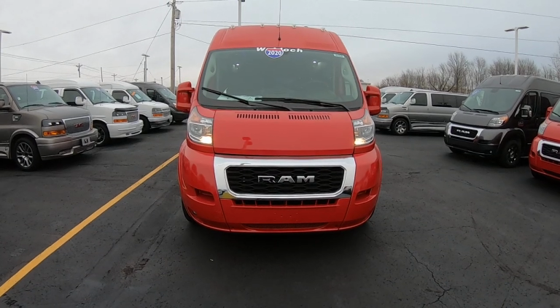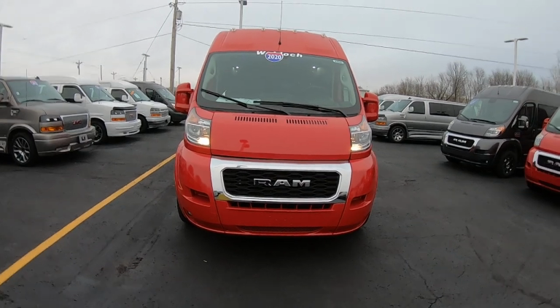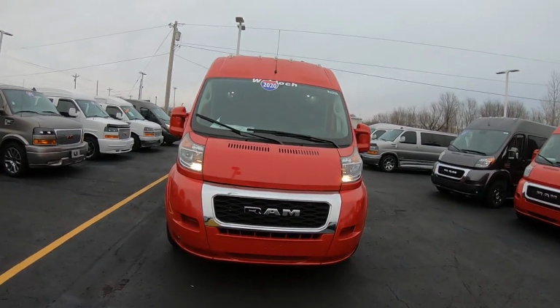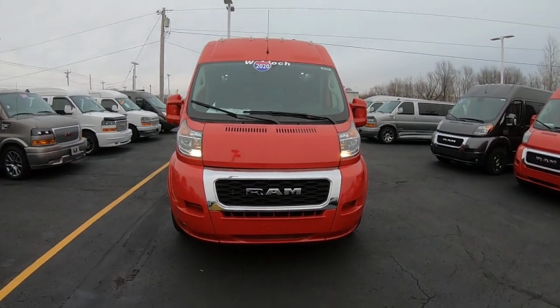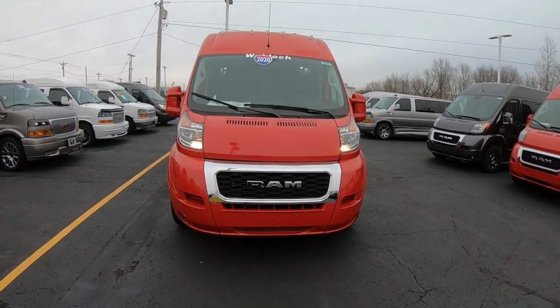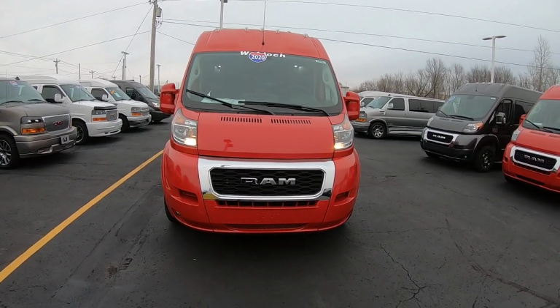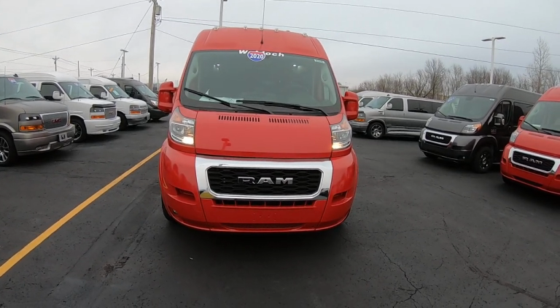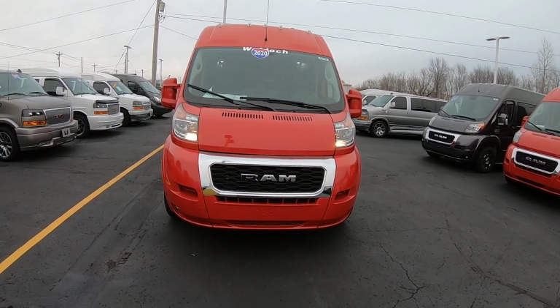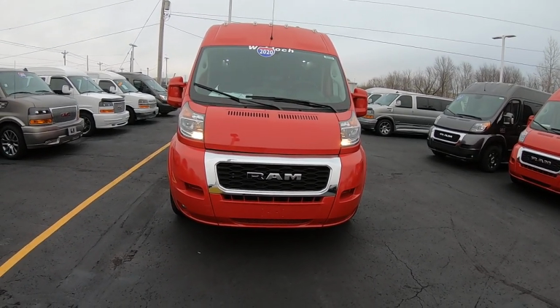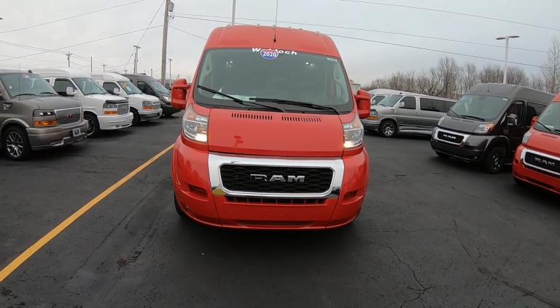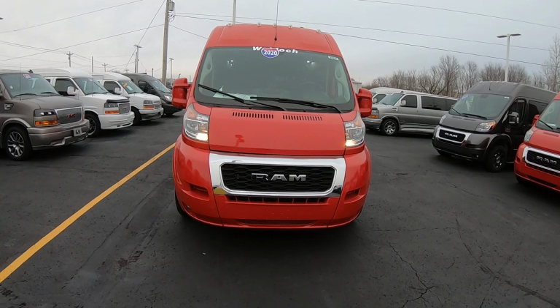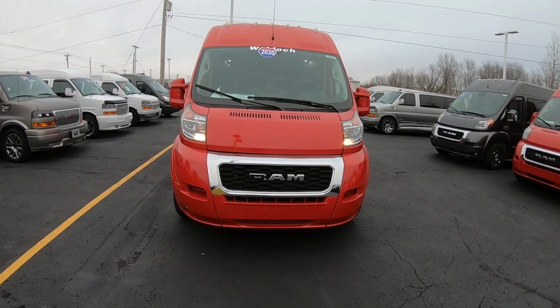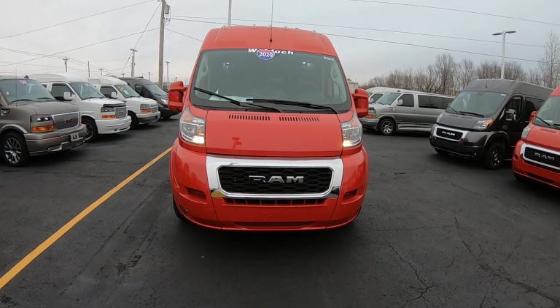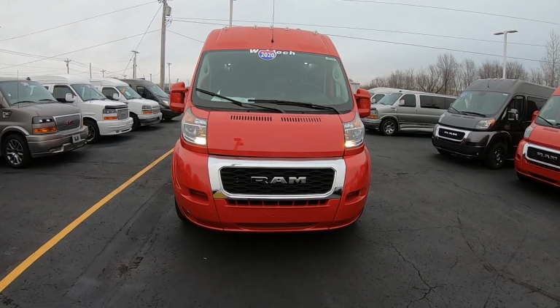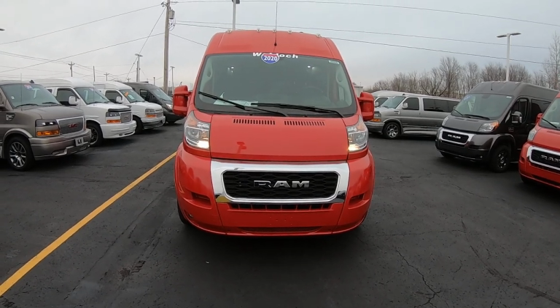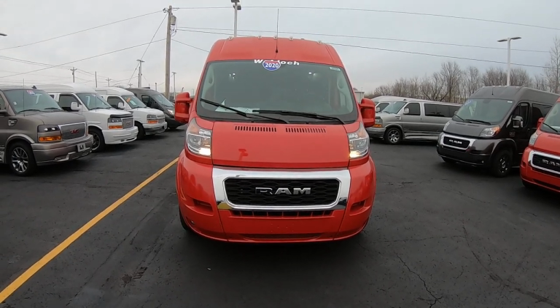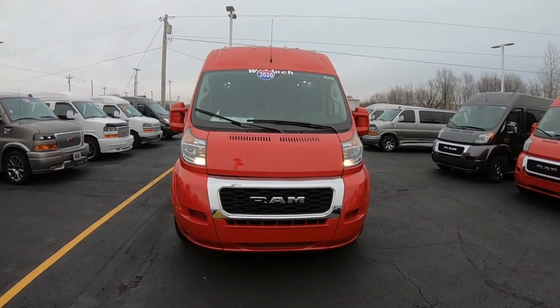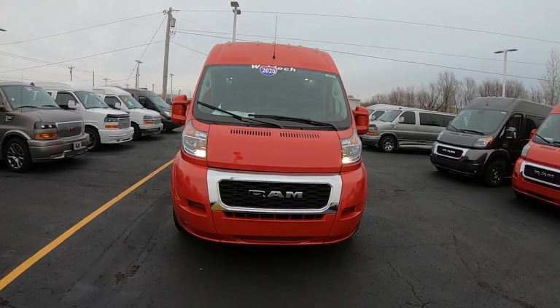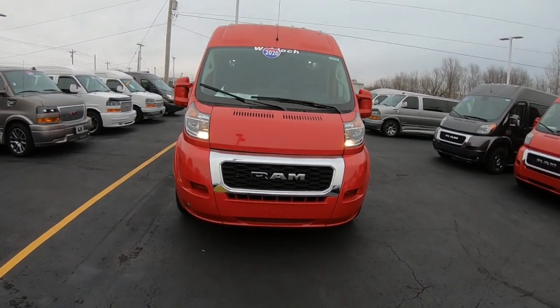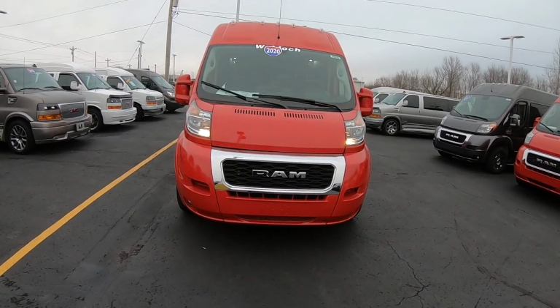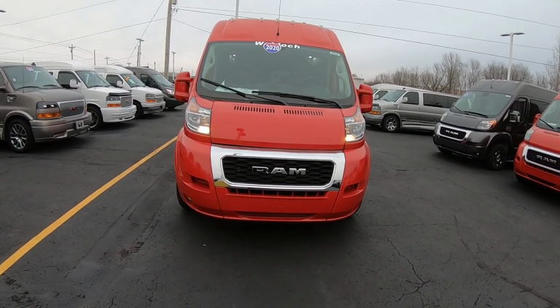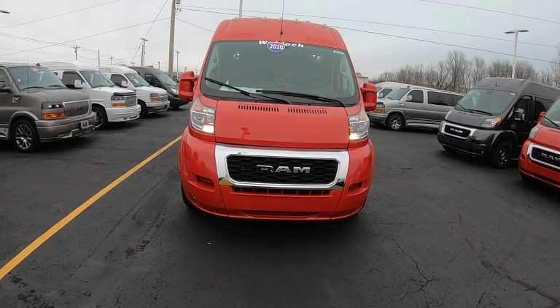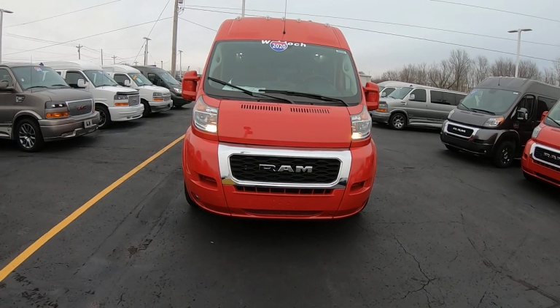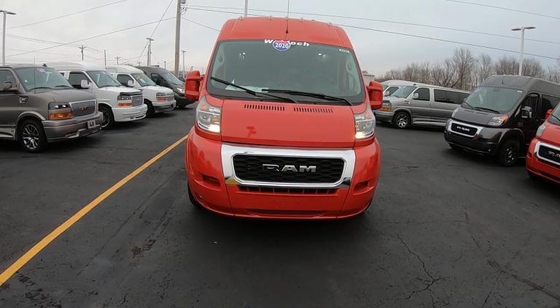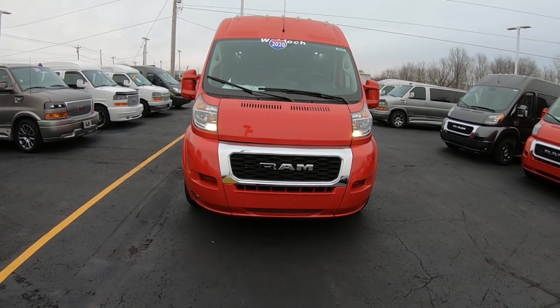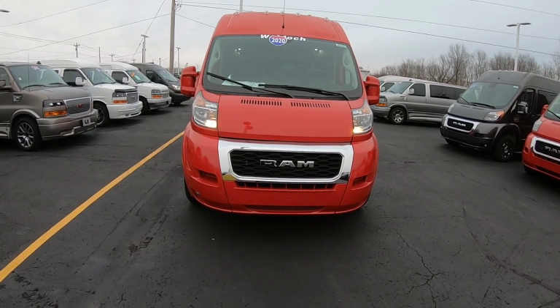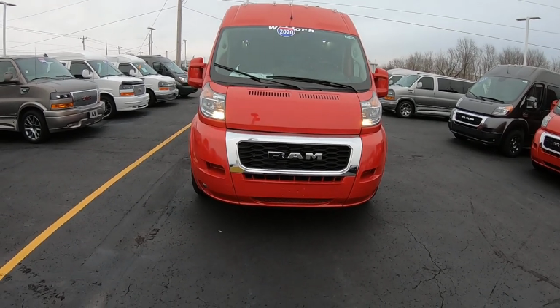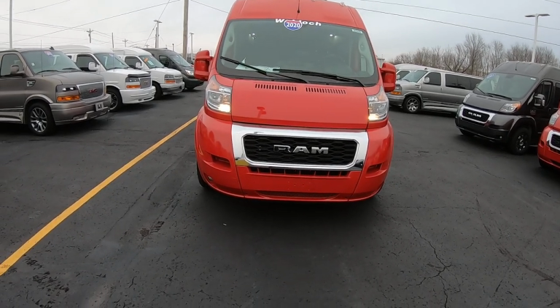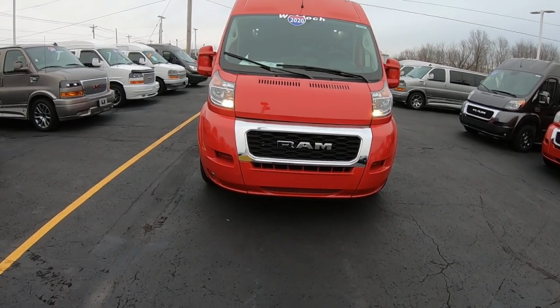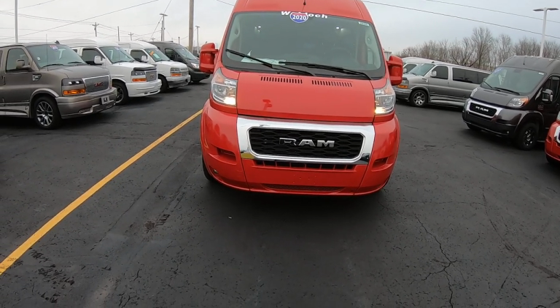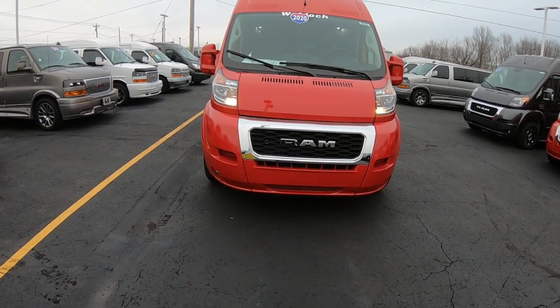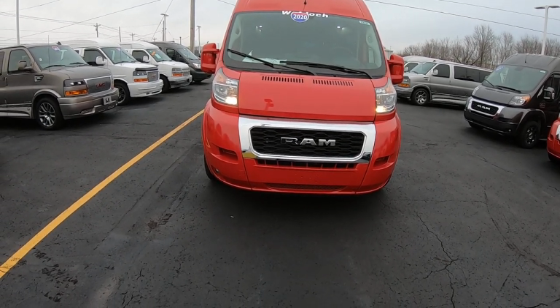Hi folks, Nick Ruiz here at Paul Sherry Conversion Vans. Today I'm showing you a 2020 Ram Promaster 9-passenger Wall Dot Converted UVL van, stock number 29920T.